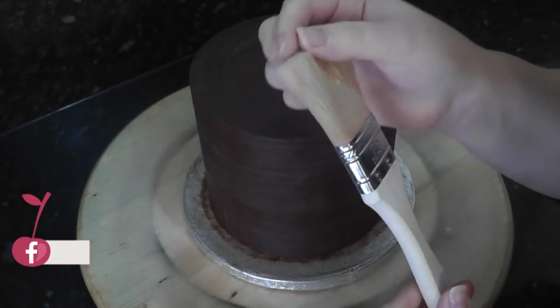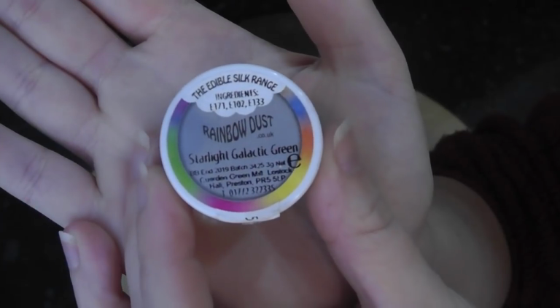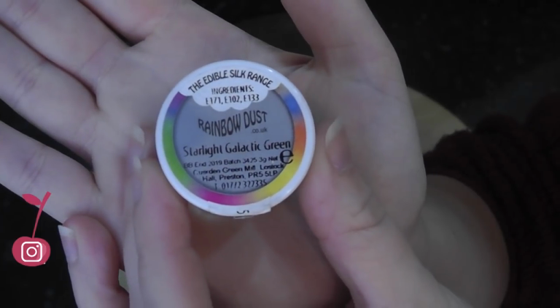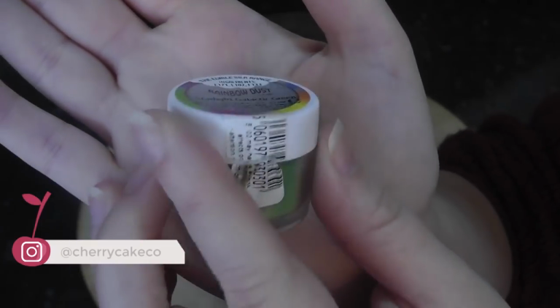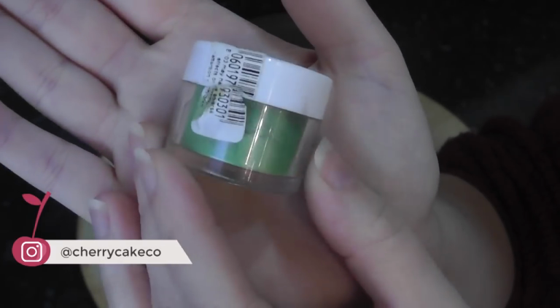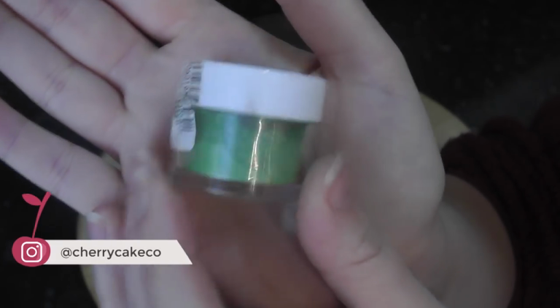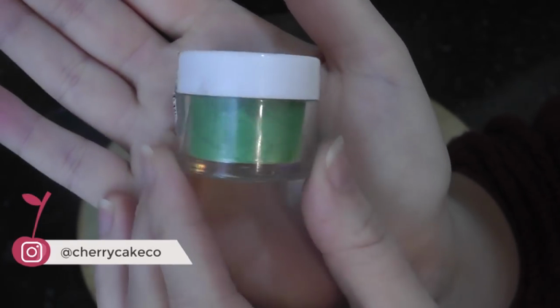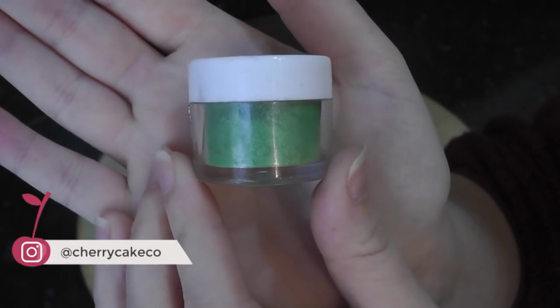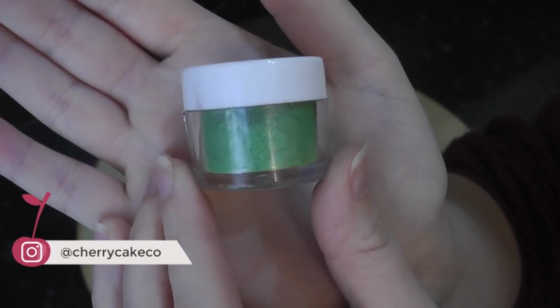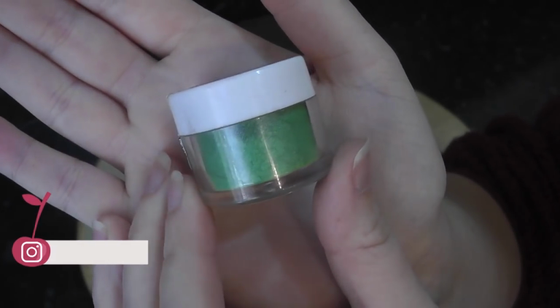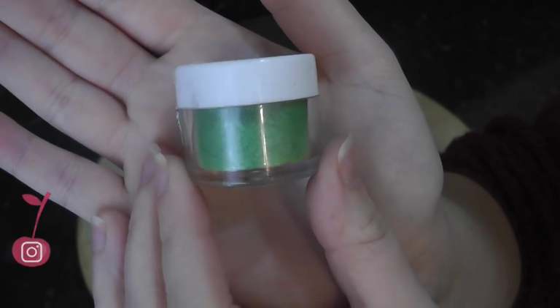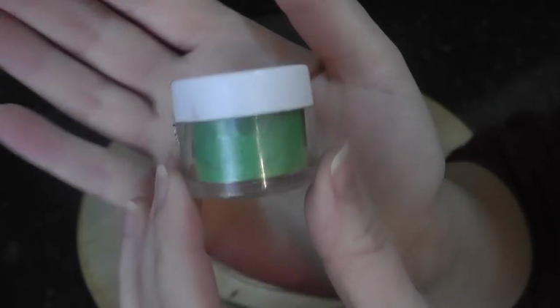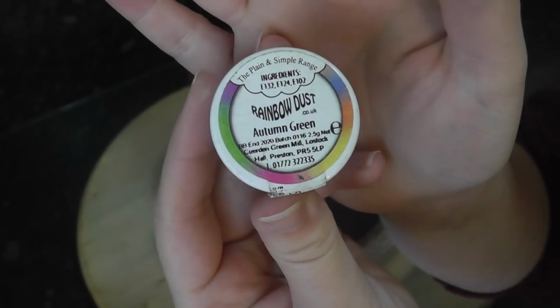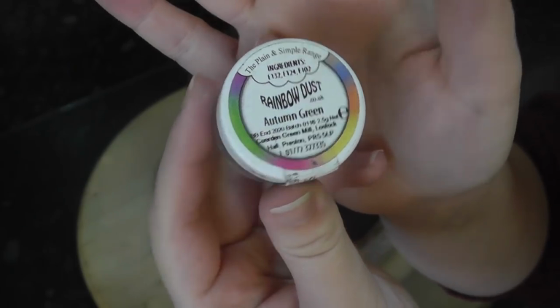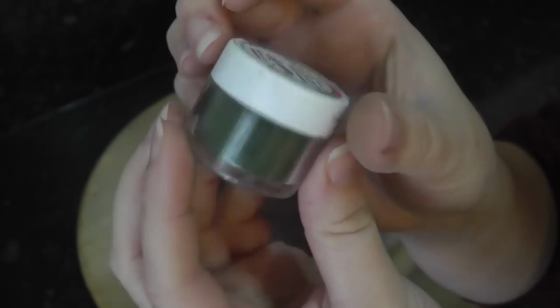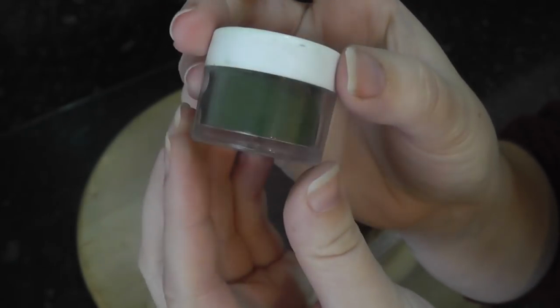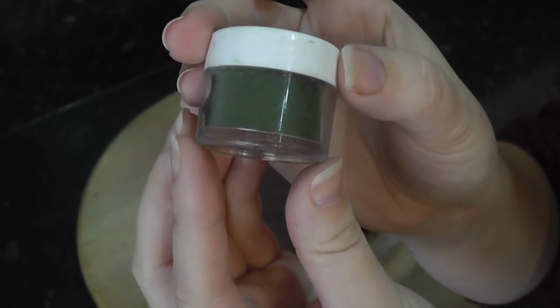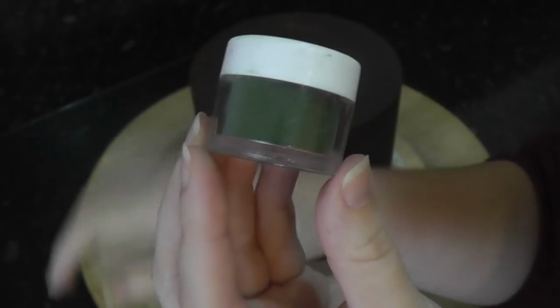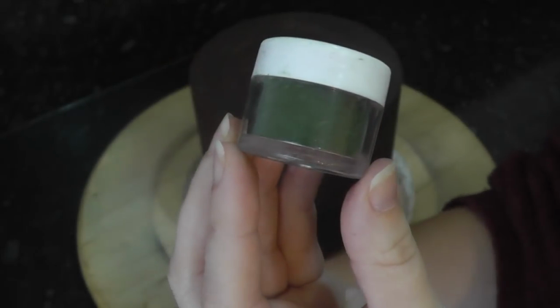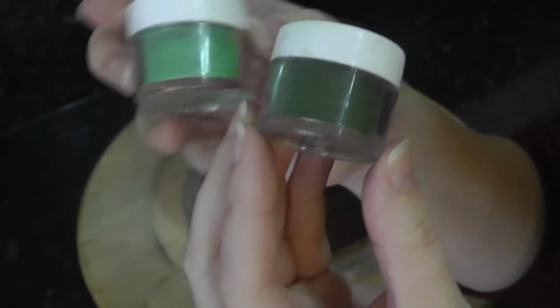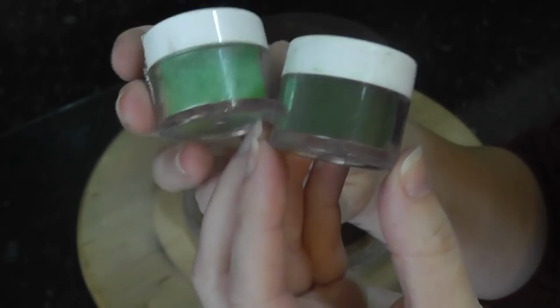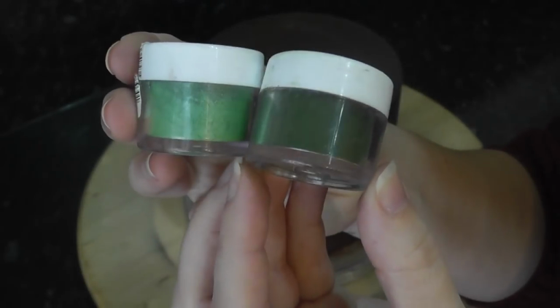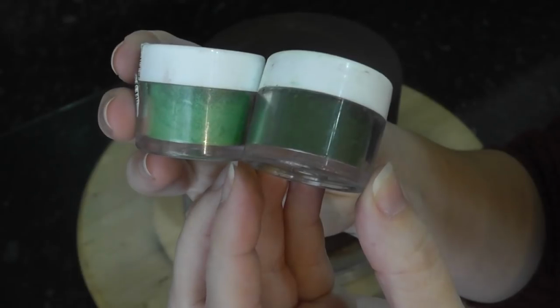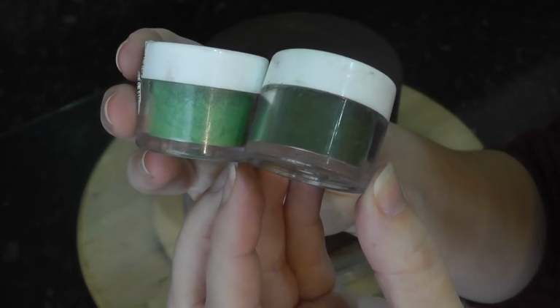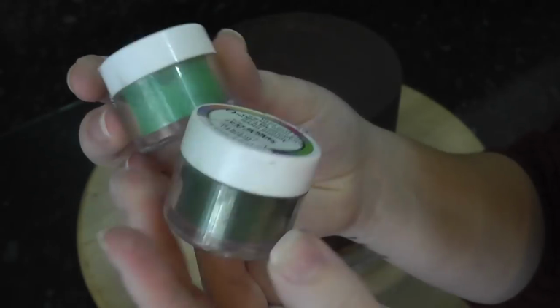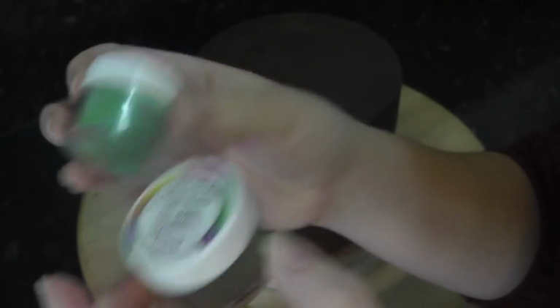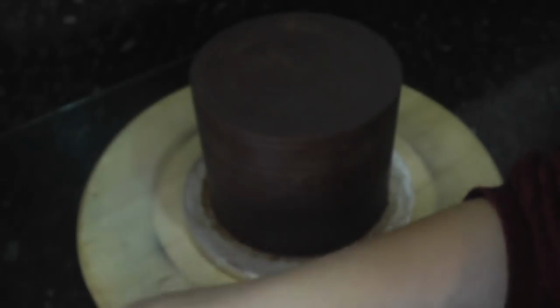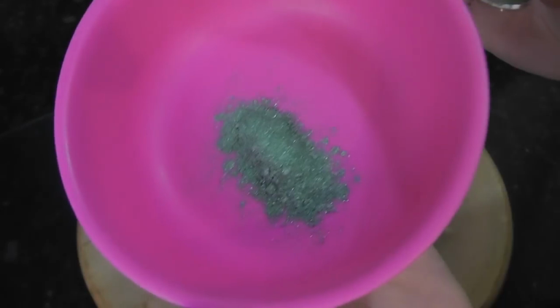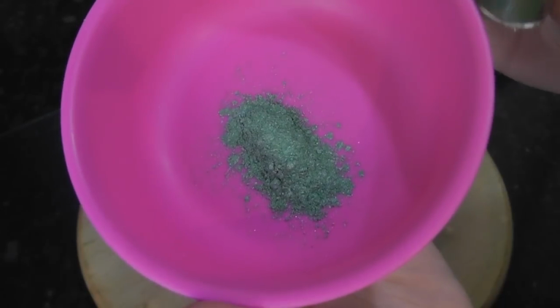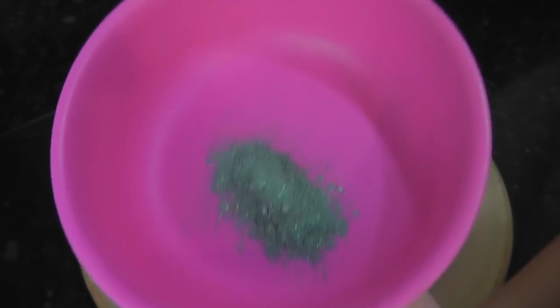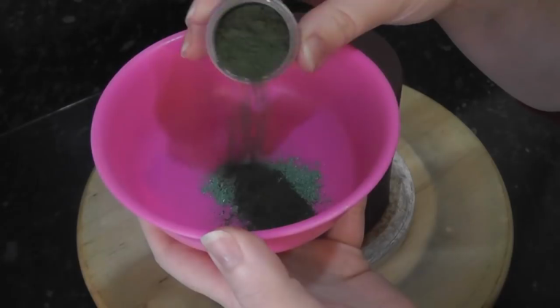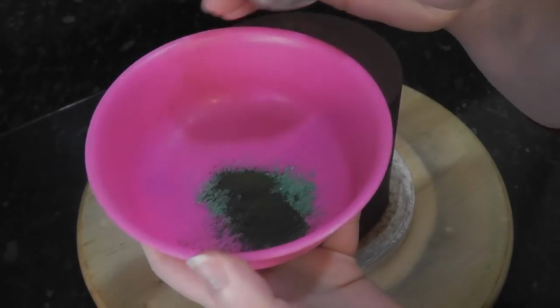I'm going for a shimmery dark green colour. I'm starting out with Starlight Galactic Green from Rainbow Dust for the shimmer, and then to darken it I'm using Autumn Green, which is just a regular dust, not a luster. You can use any colours you like. Add your dust mixture to the bowl.